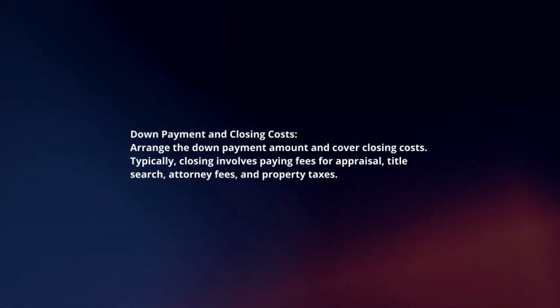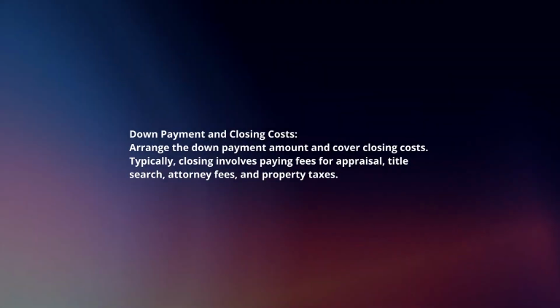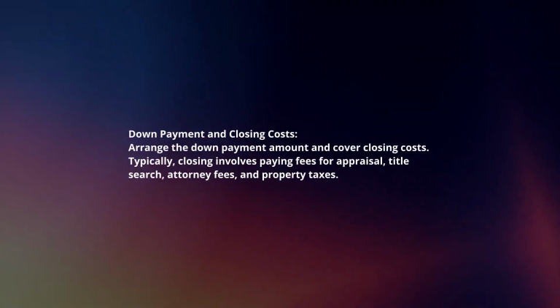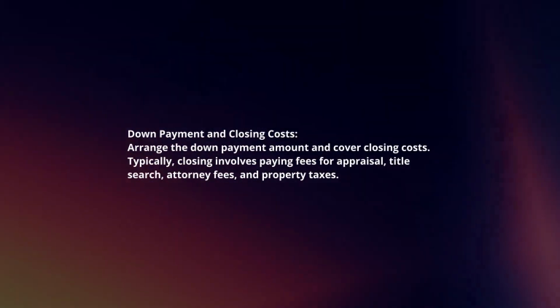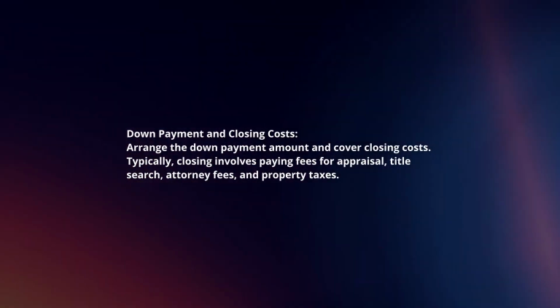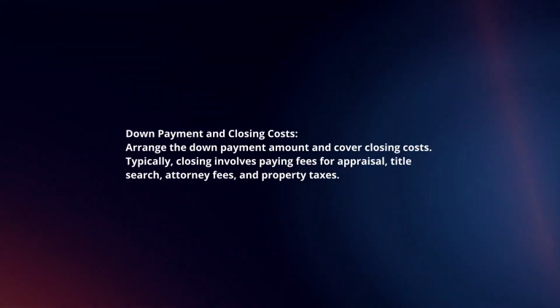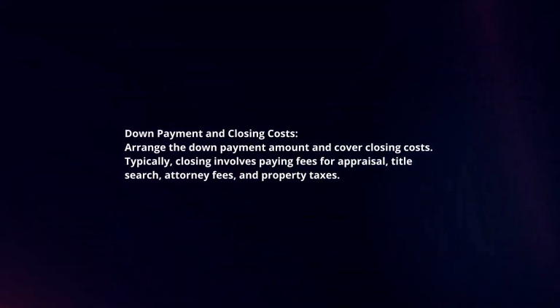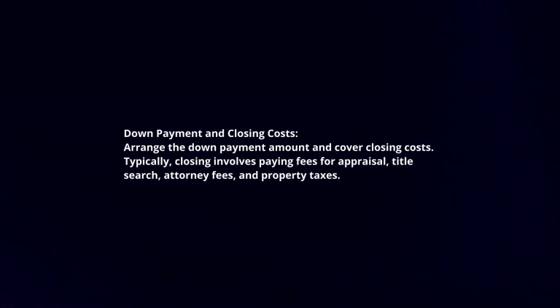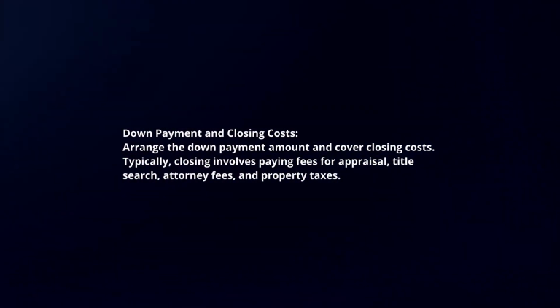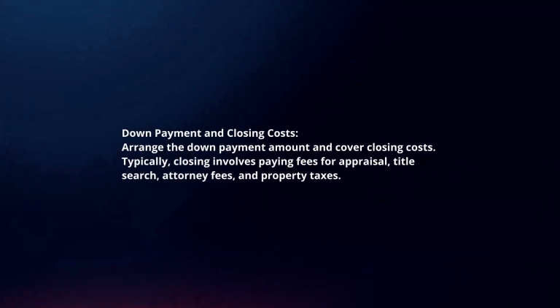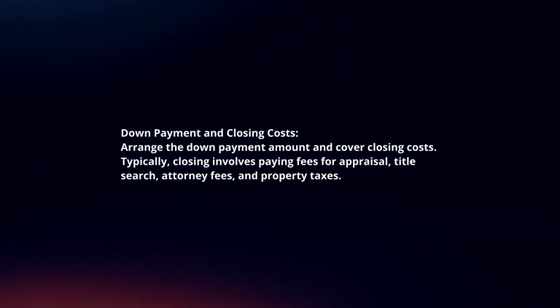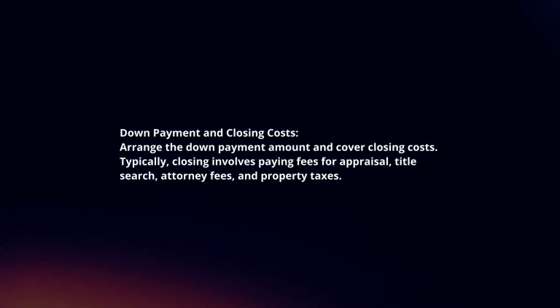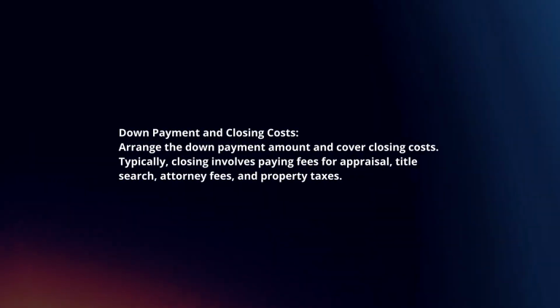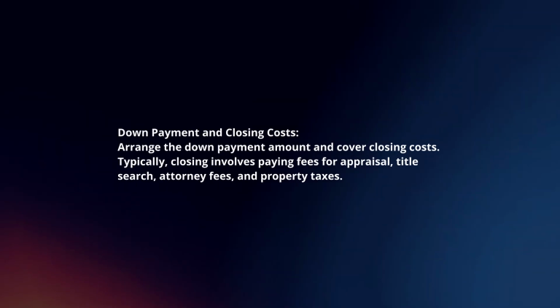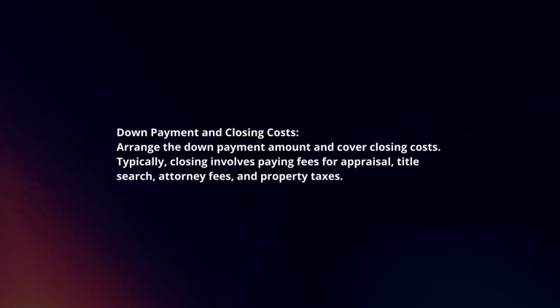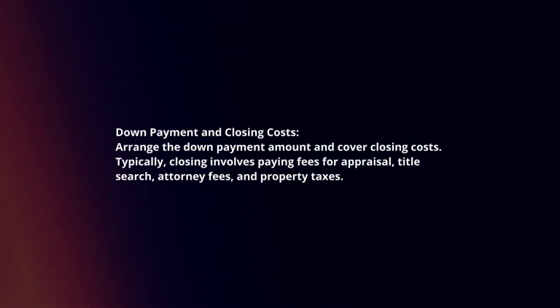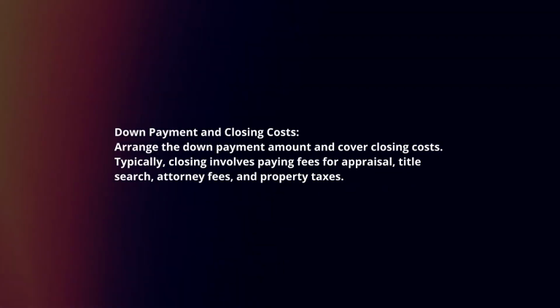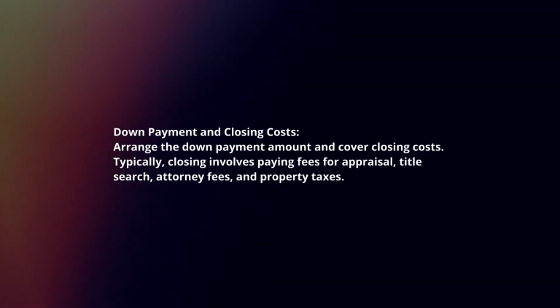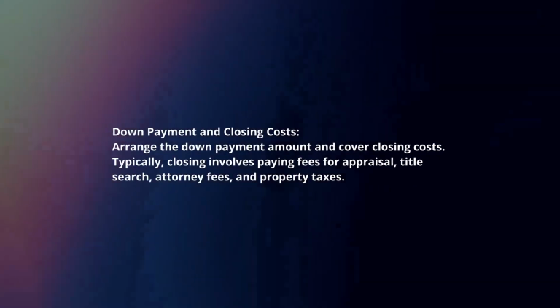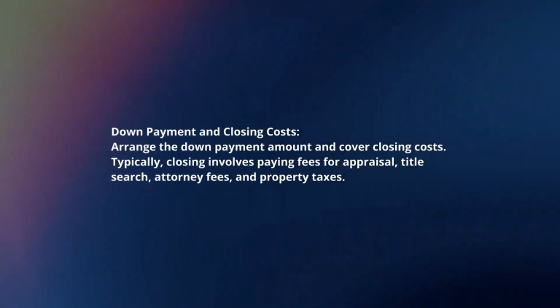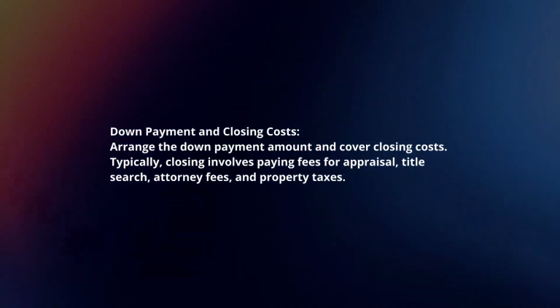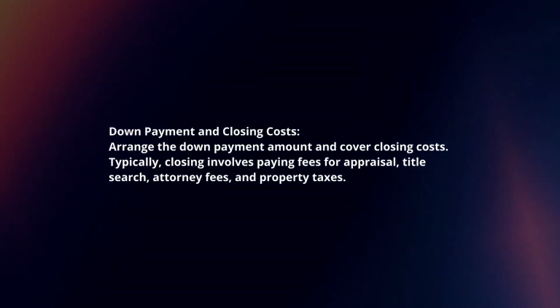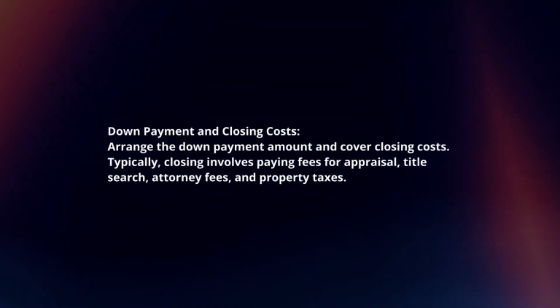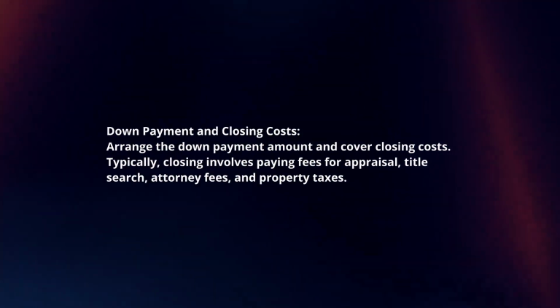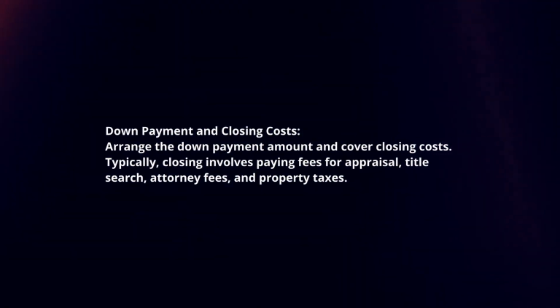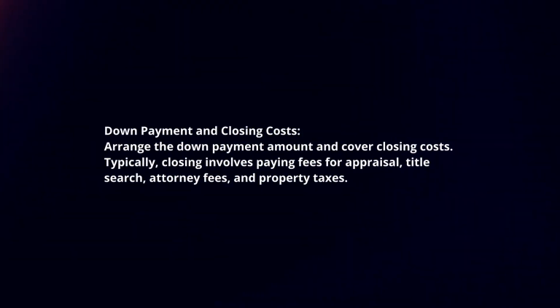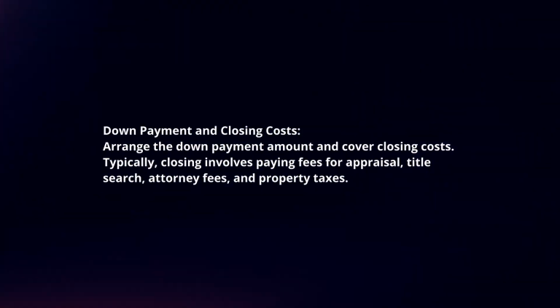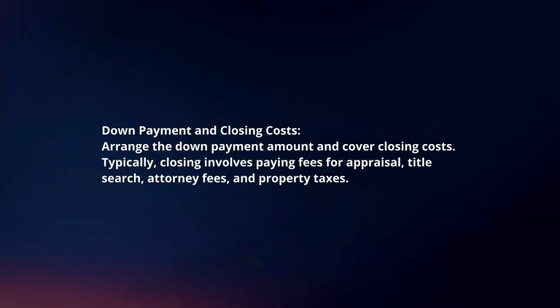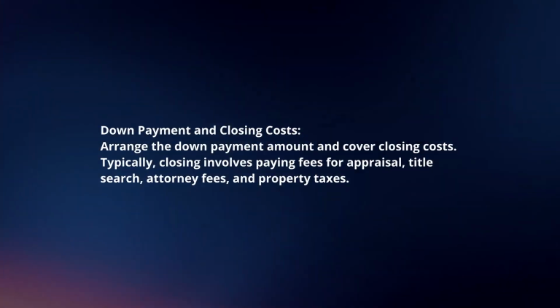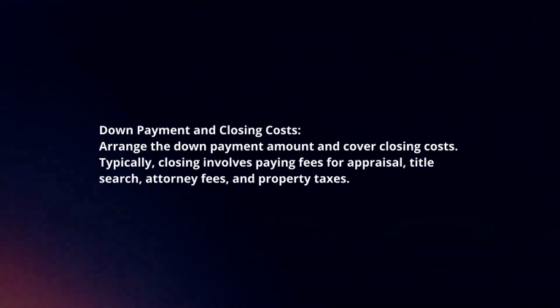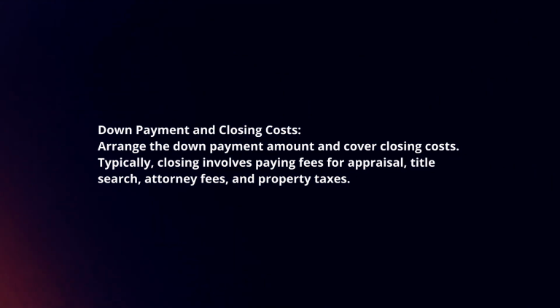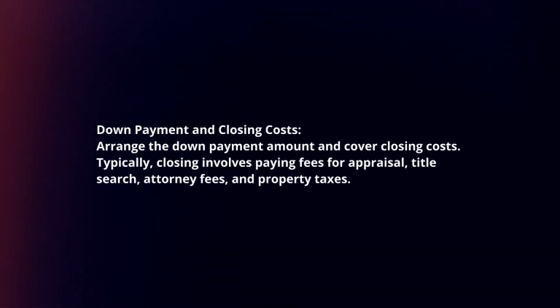Down payment and closing costs. Arrange the down payment amount and cover closing costs. Typically, closing involves paying fees for appraisal, title search, attorney fees, and property taxes.